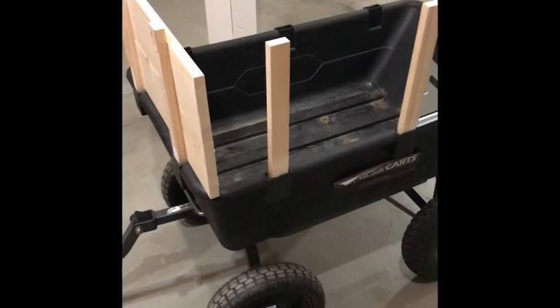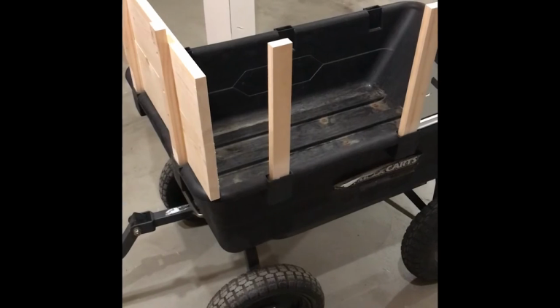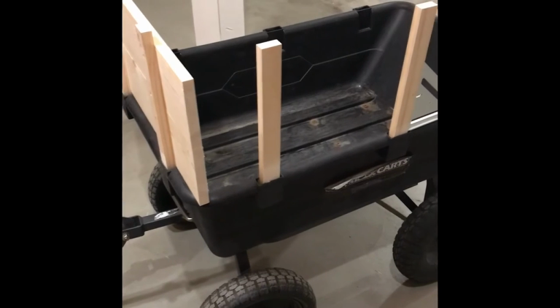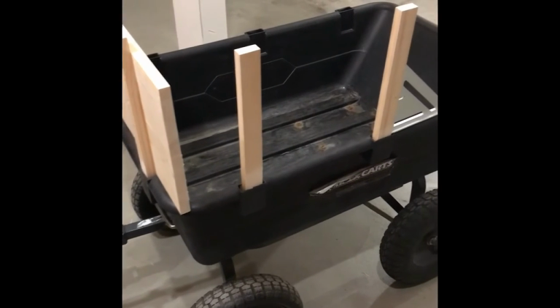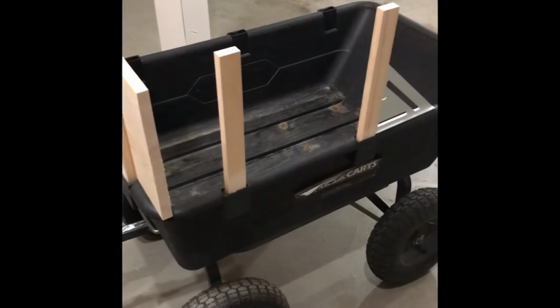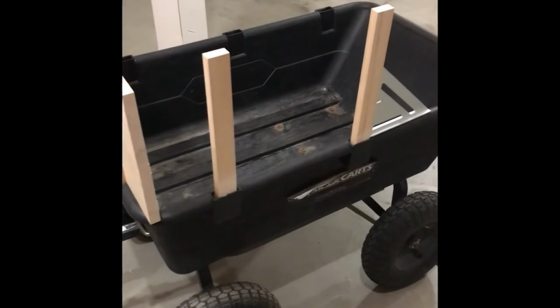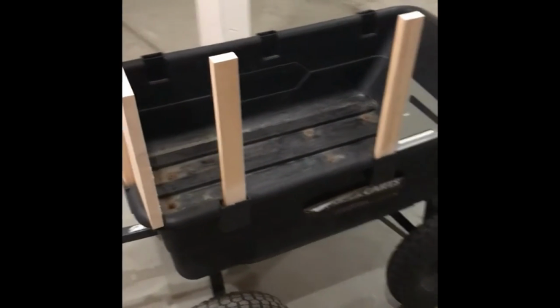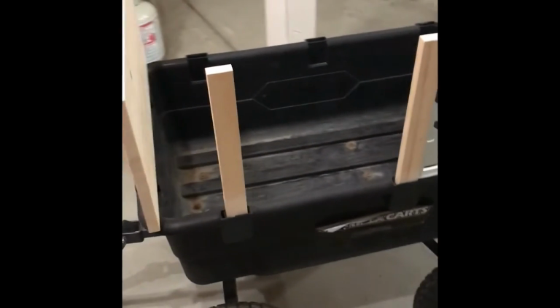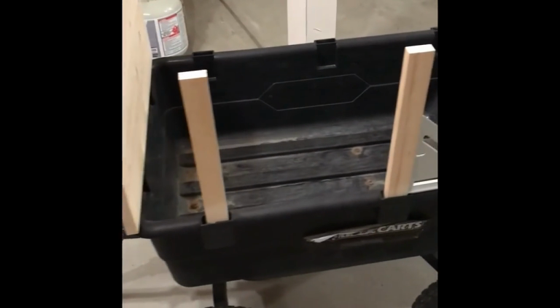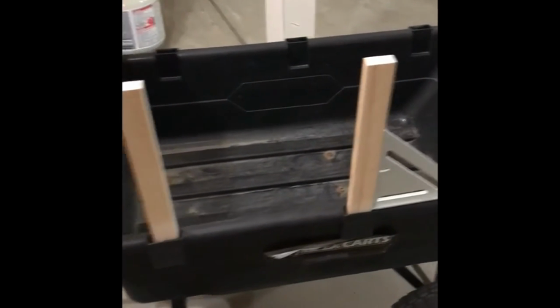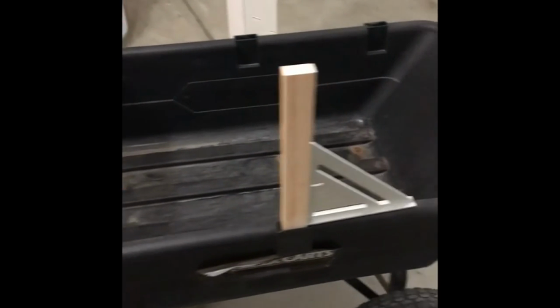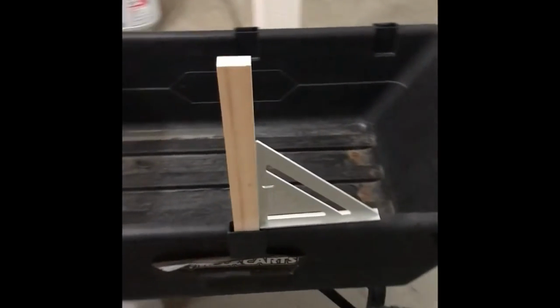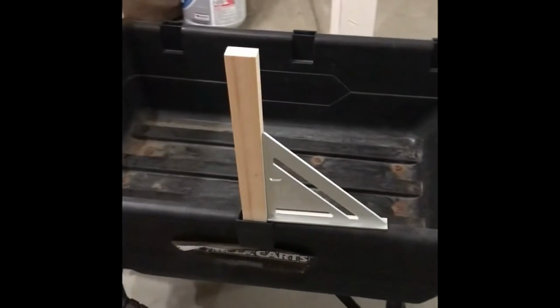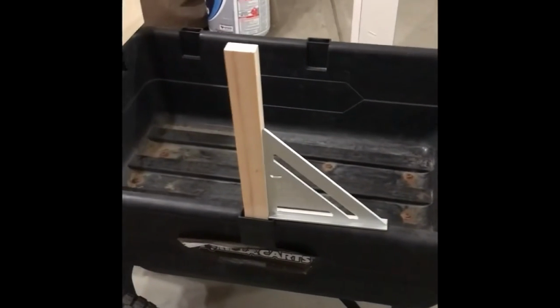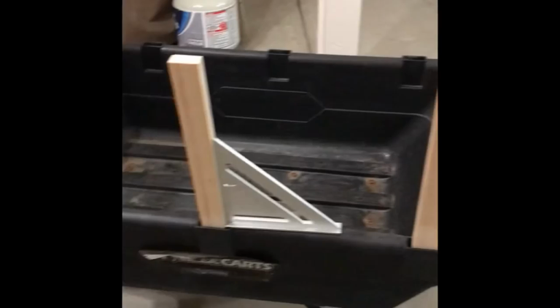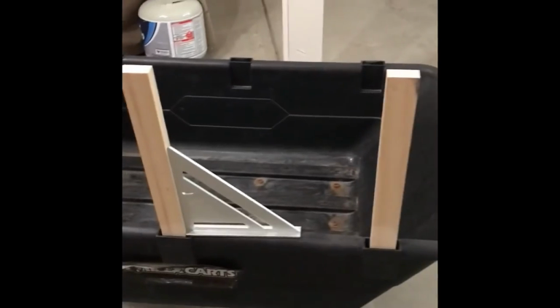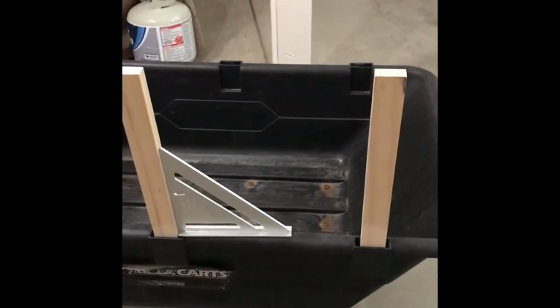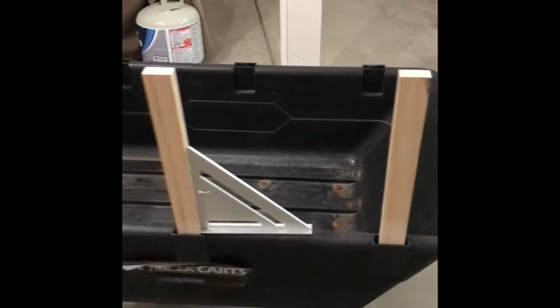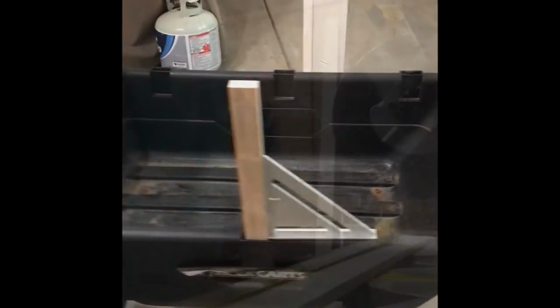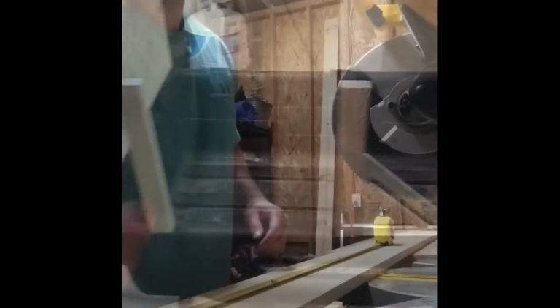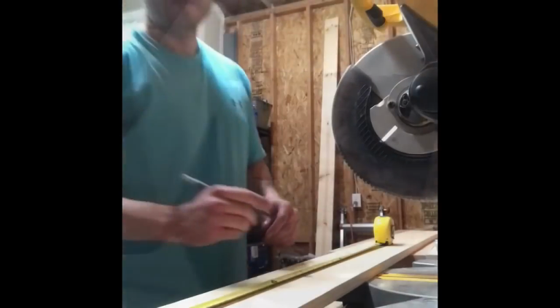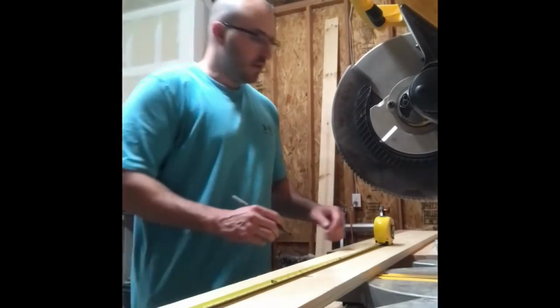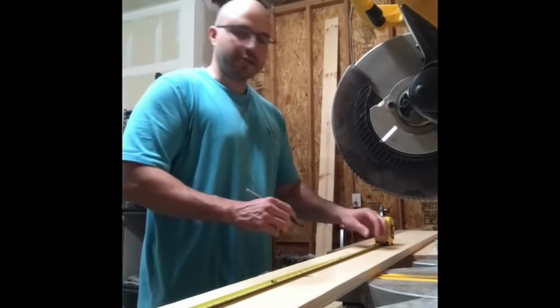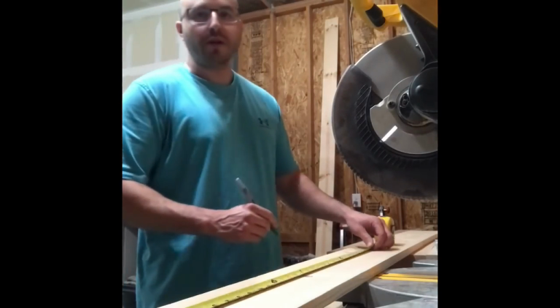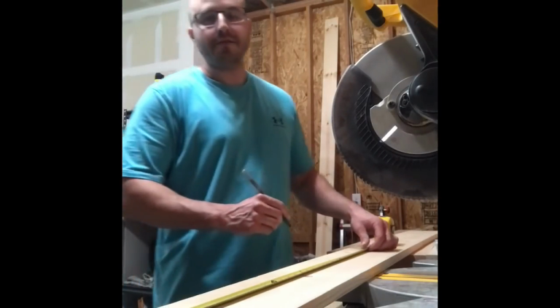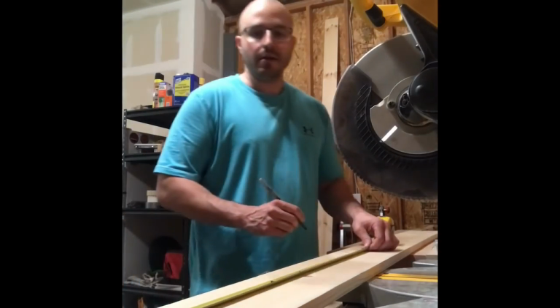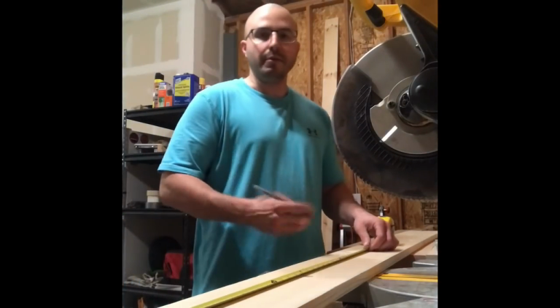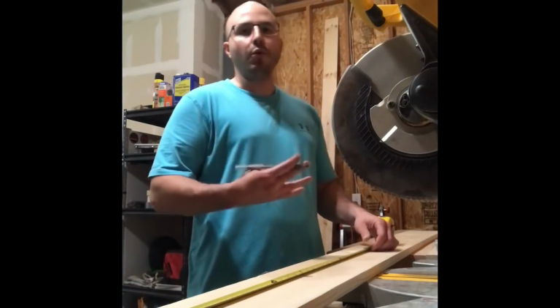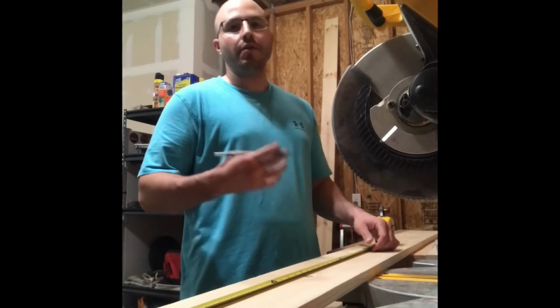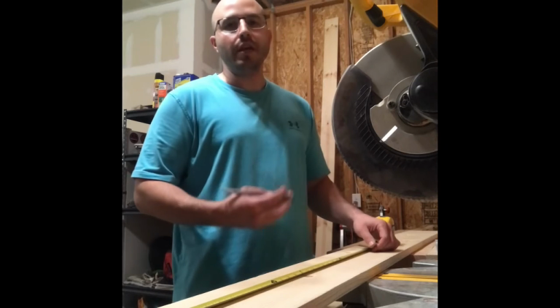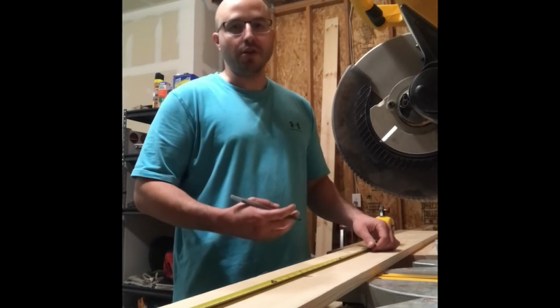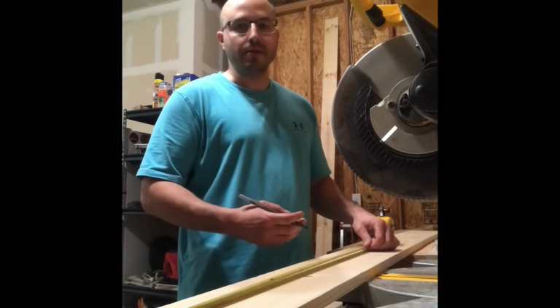Next step is to put the stakes in one of the sides and tap them down all the way to the bottom, and make sure they are all square. The next cuts we're going to have to make are going to be four 38 inch long pieces.